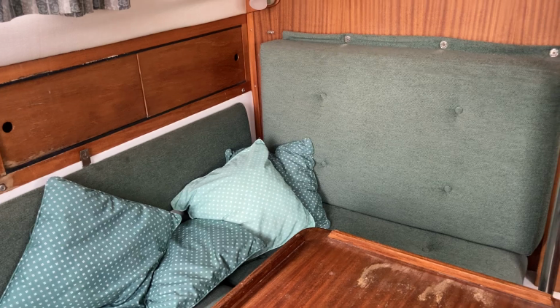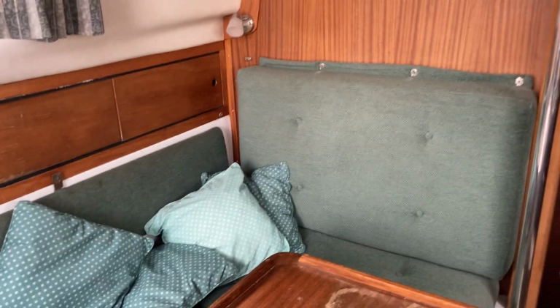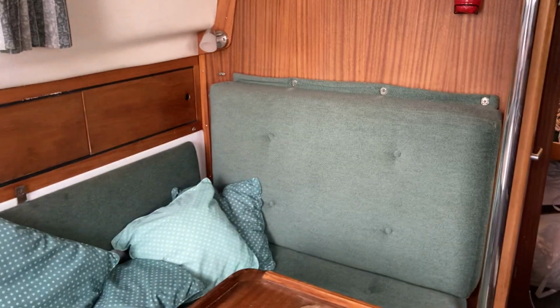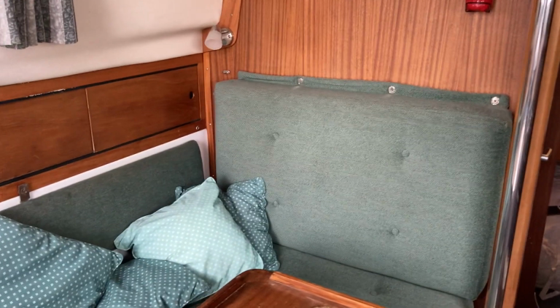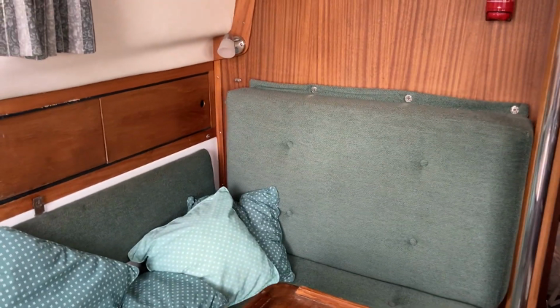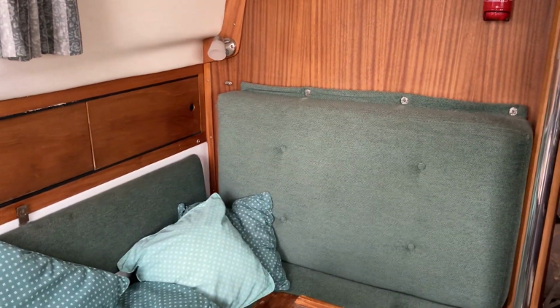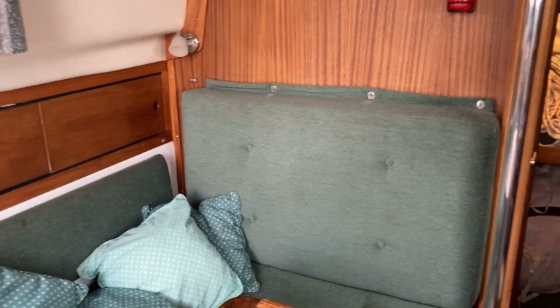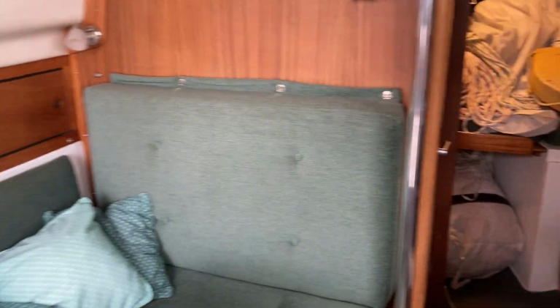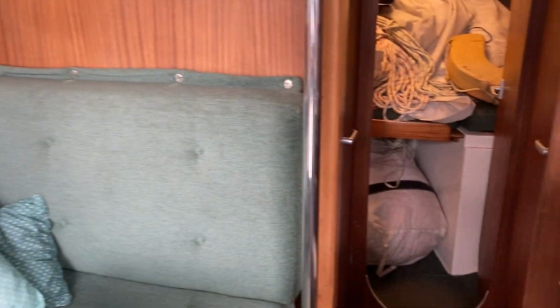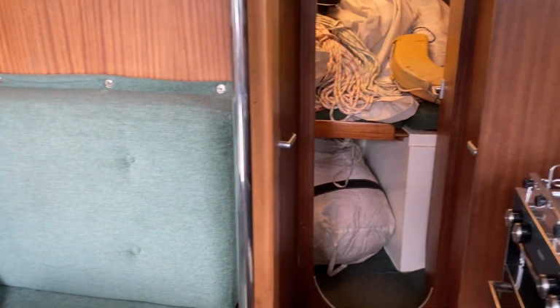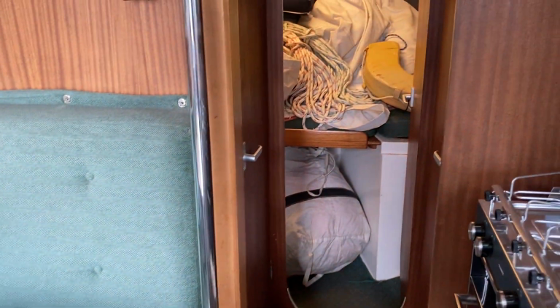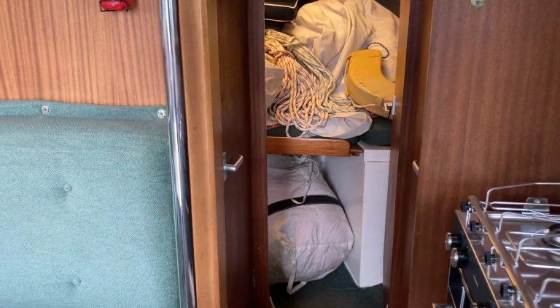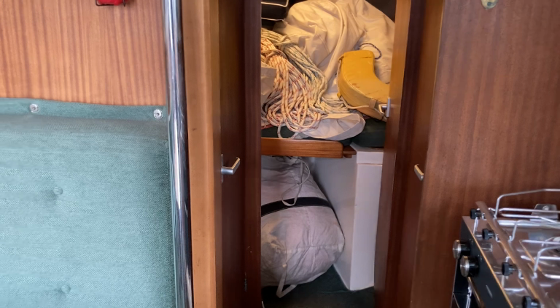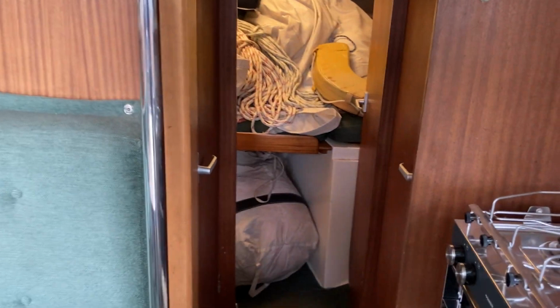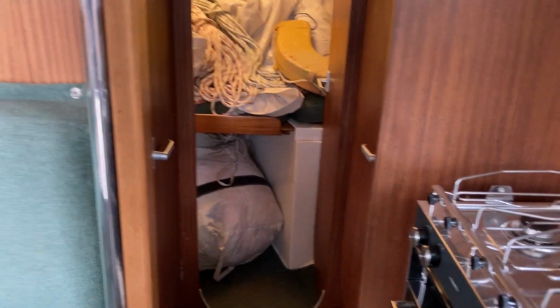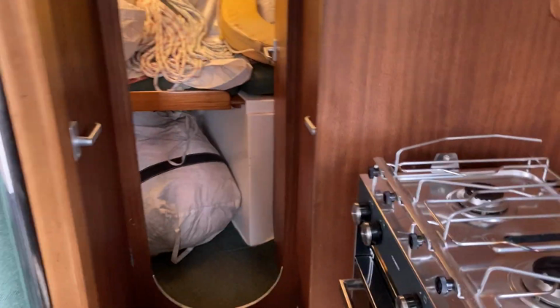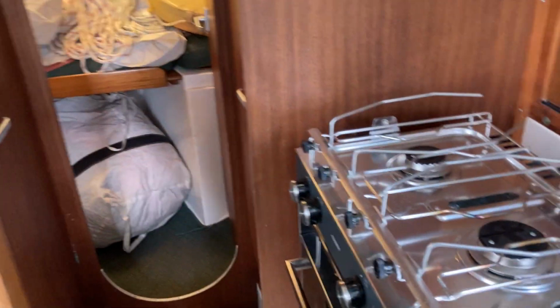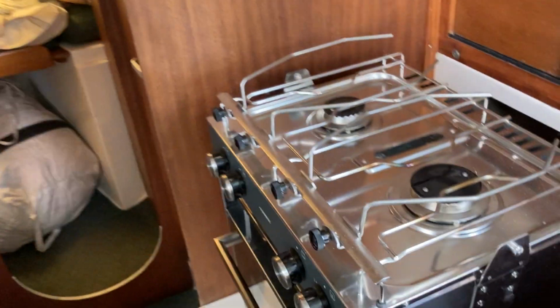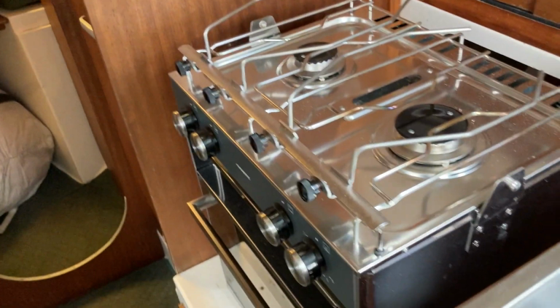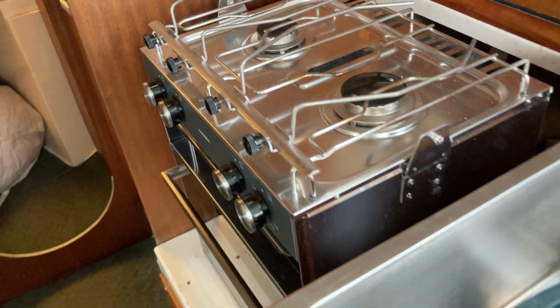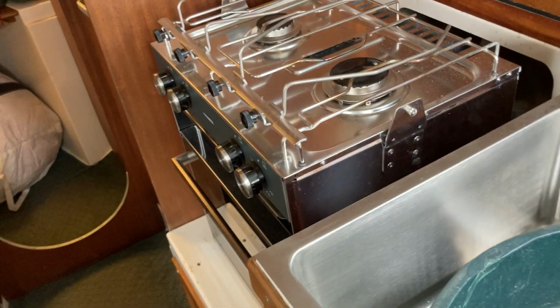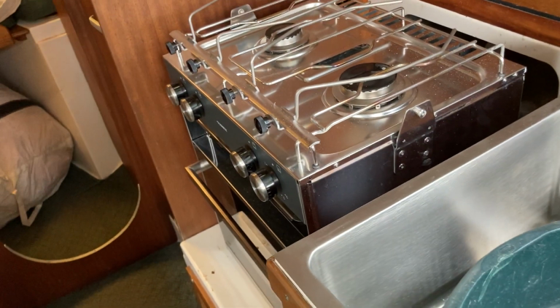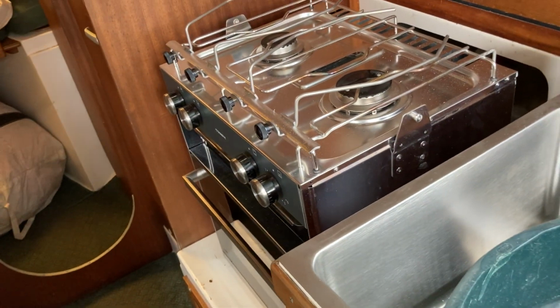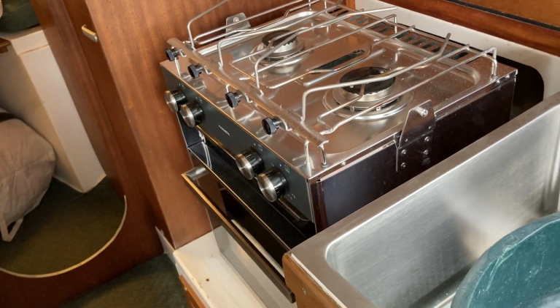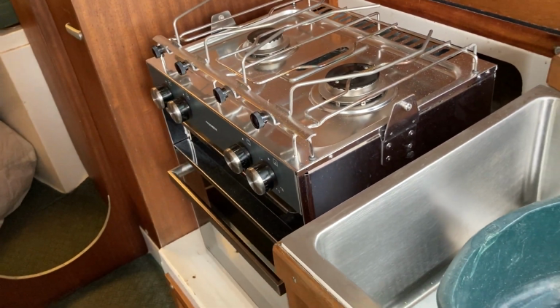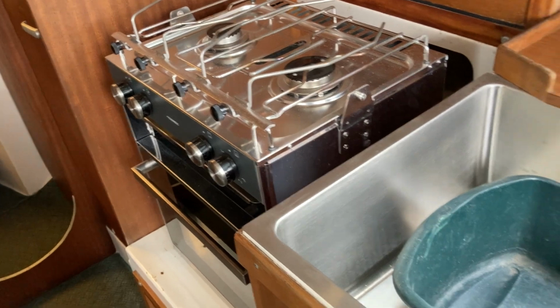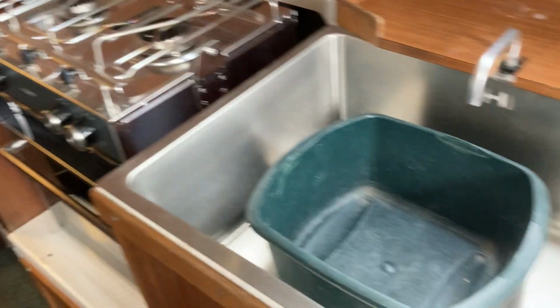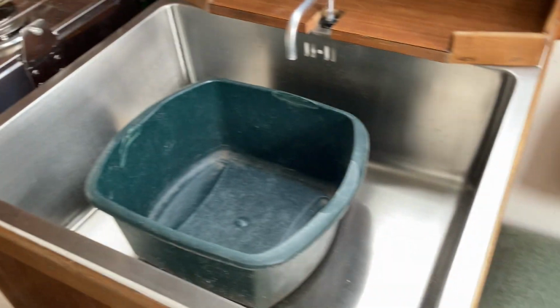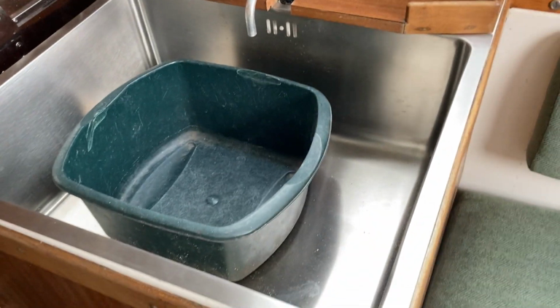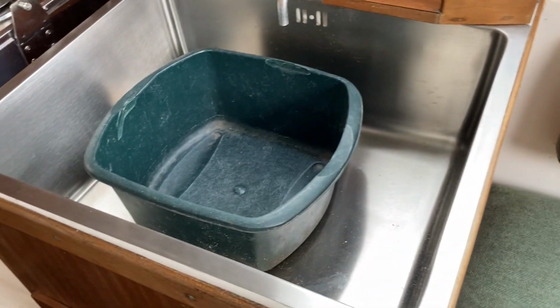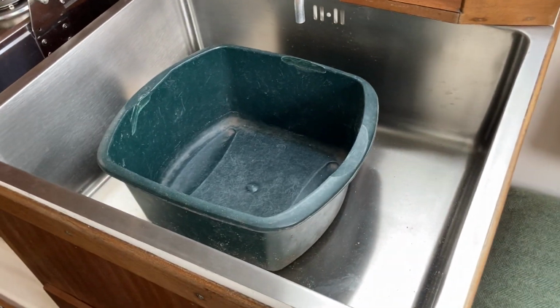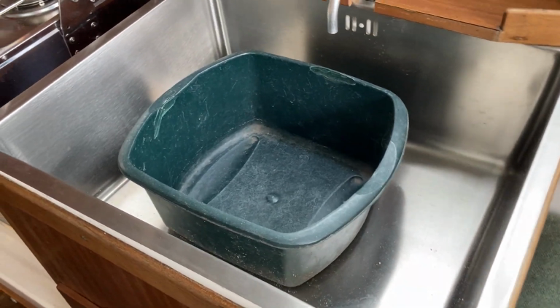Hi, this is Roger from Boatshed Southampton, just having a look around this Westerly Barracuda. It's got a brand new cooker on the starboard side here and a brand new sink.